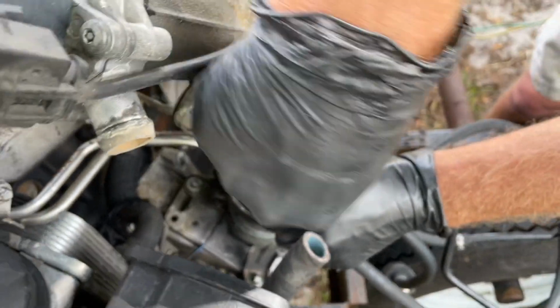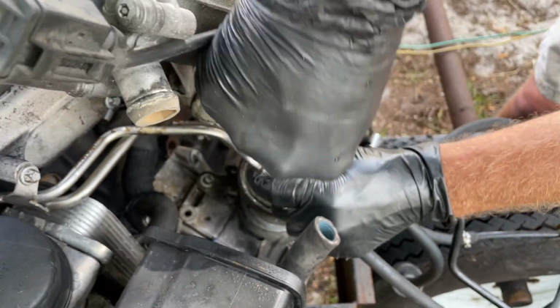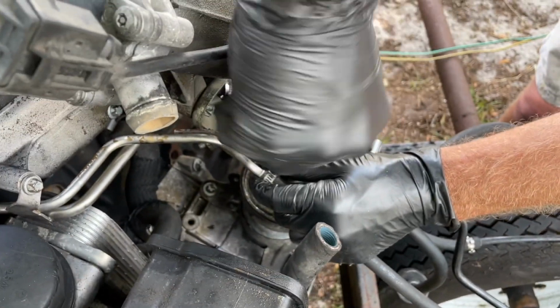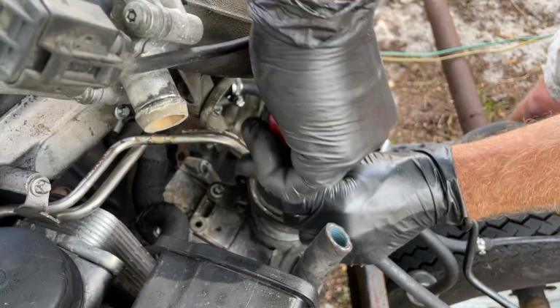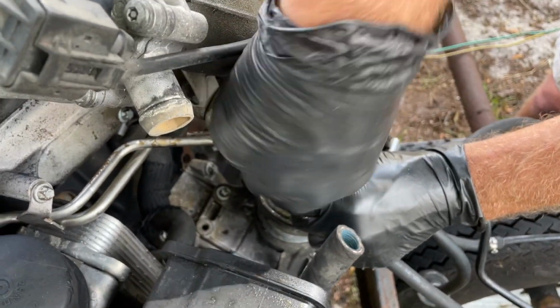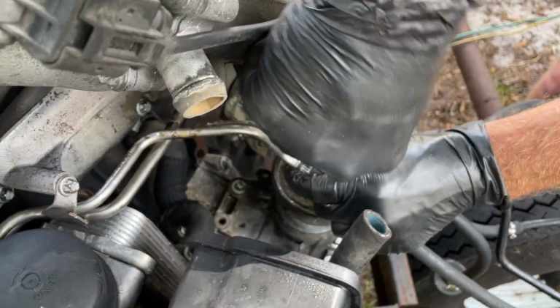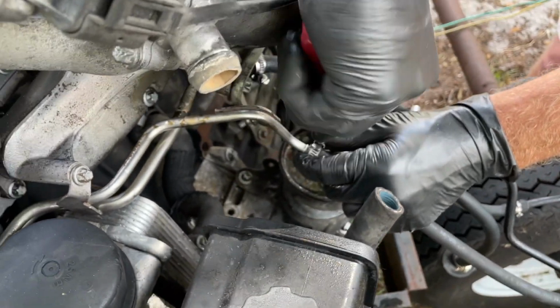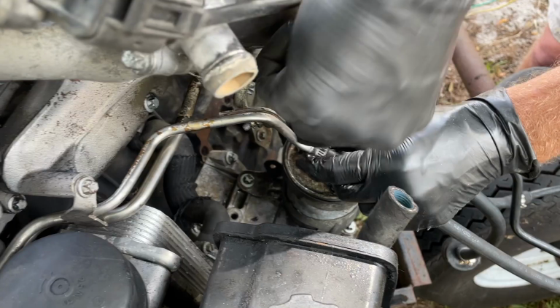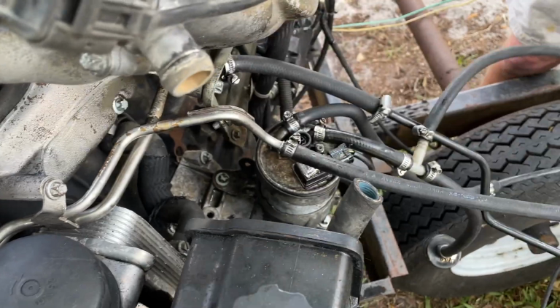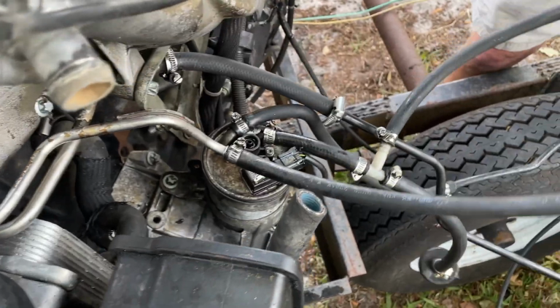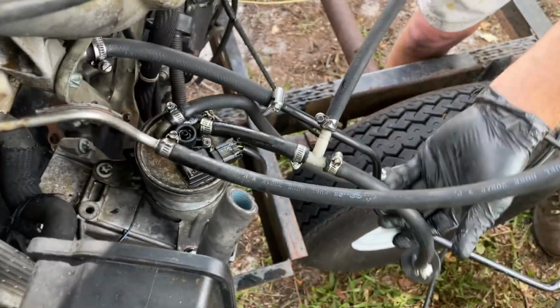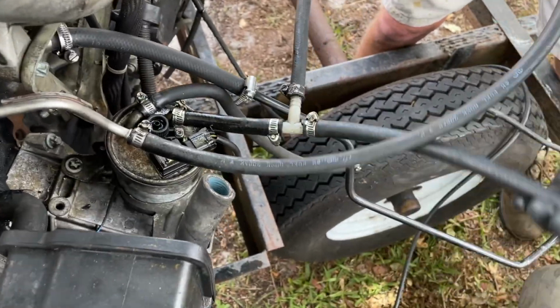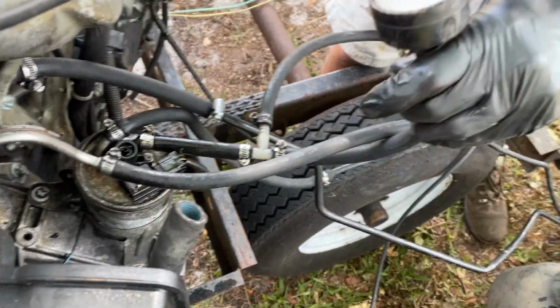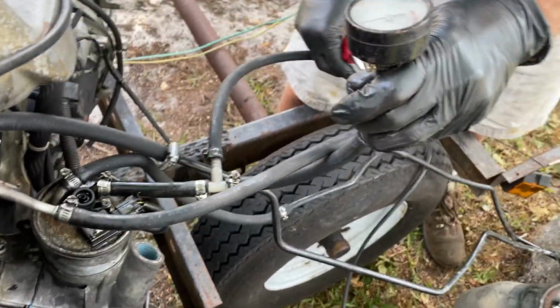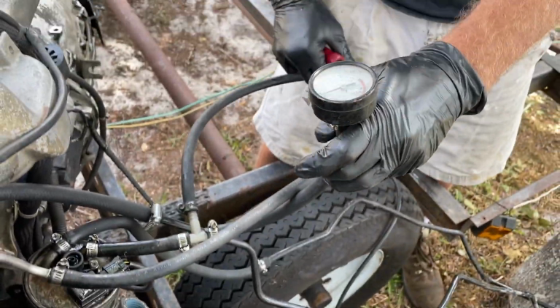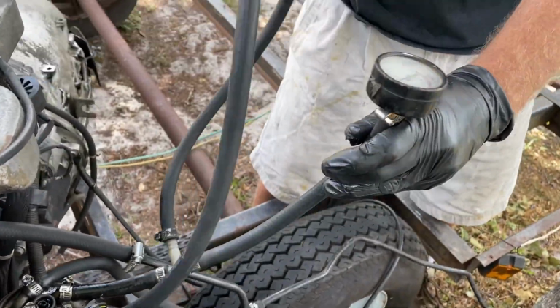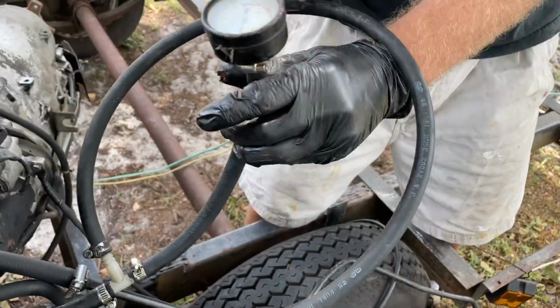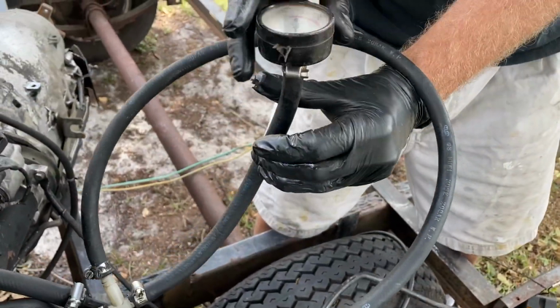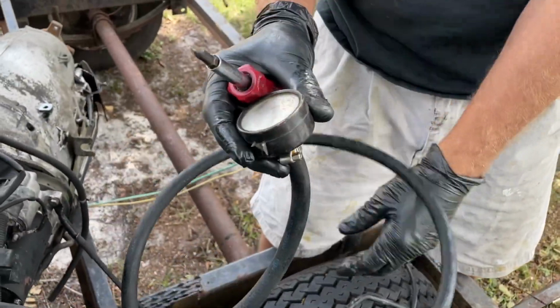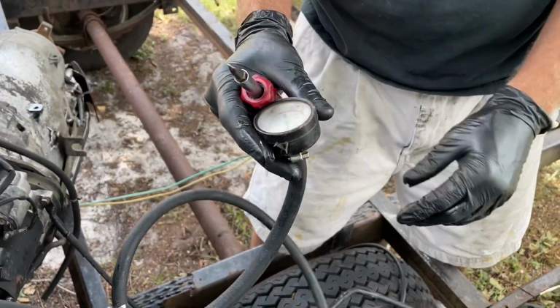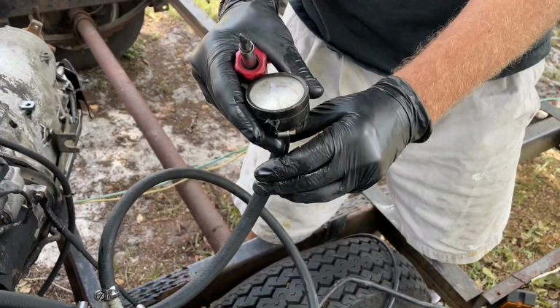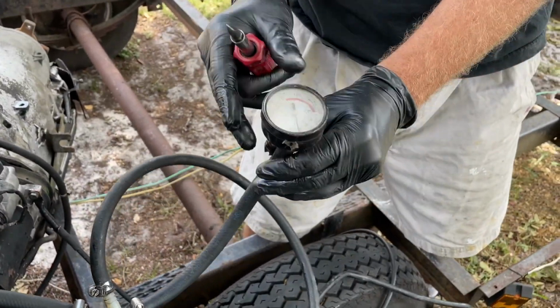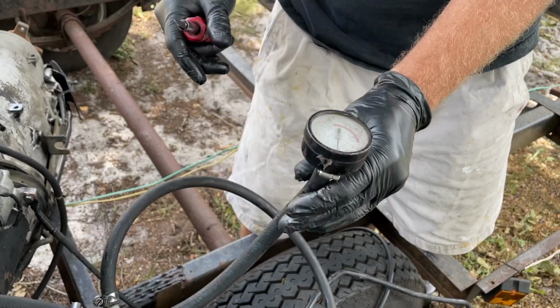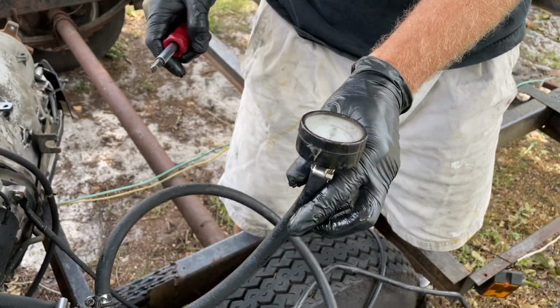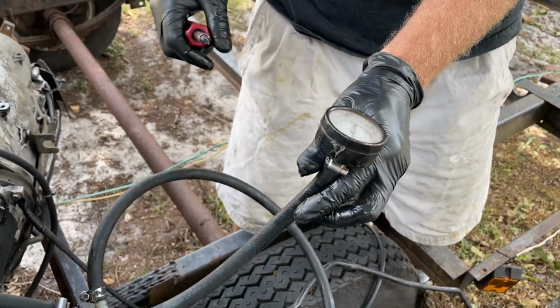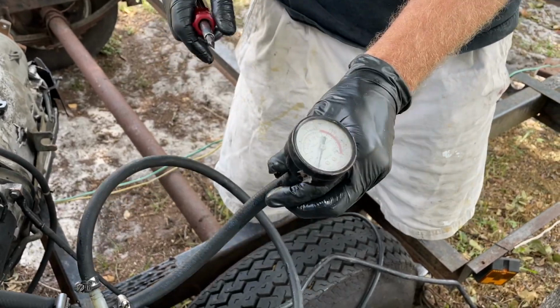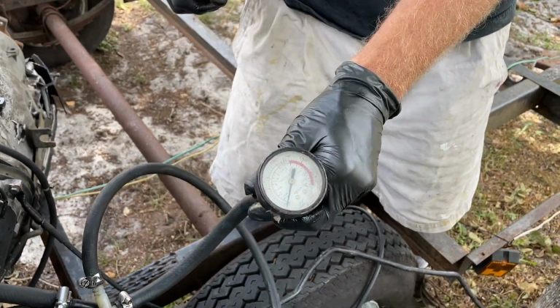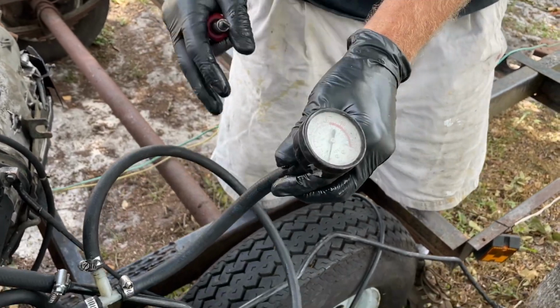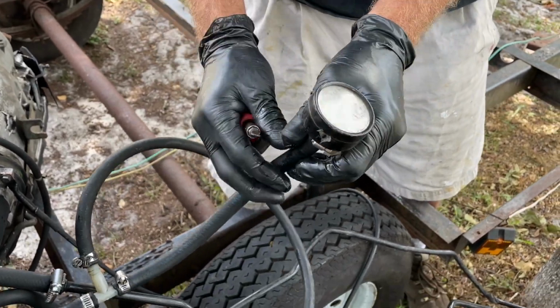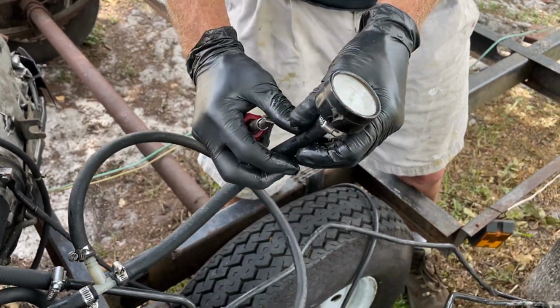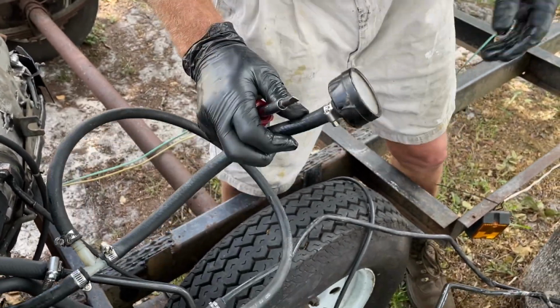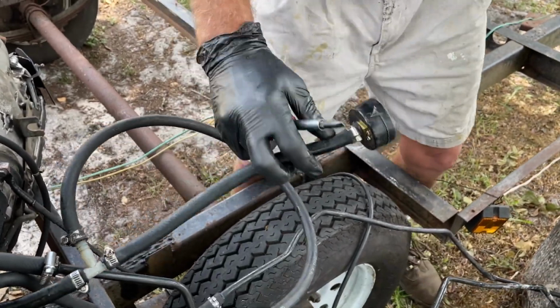We've made this hose kind of ridiculously long, but we've added a pressure gauge in the line. So now if we turn on the key...